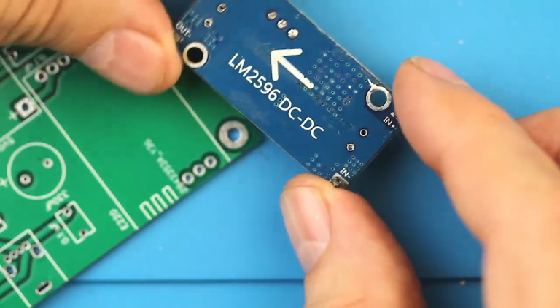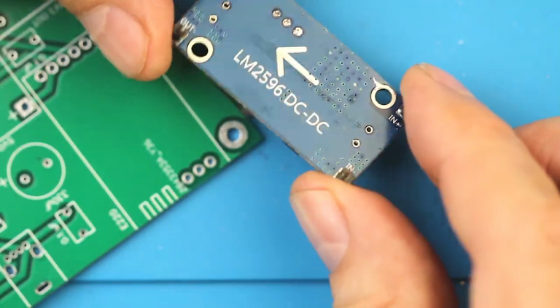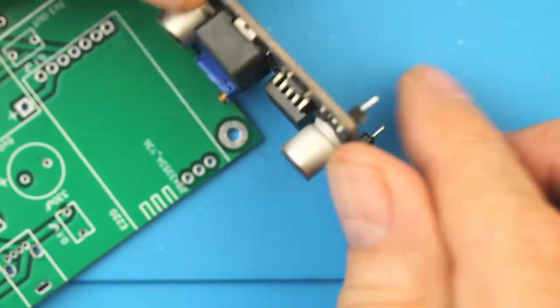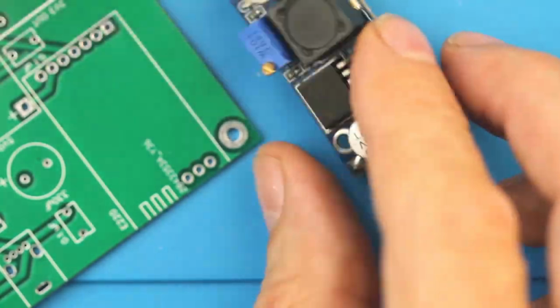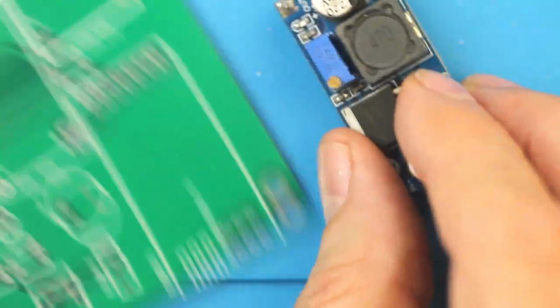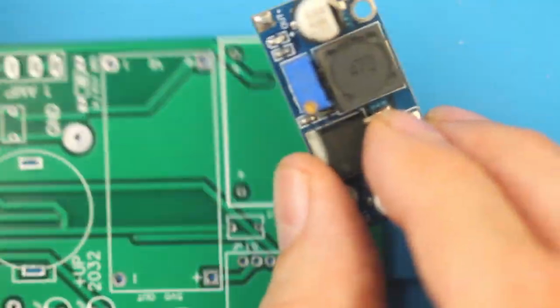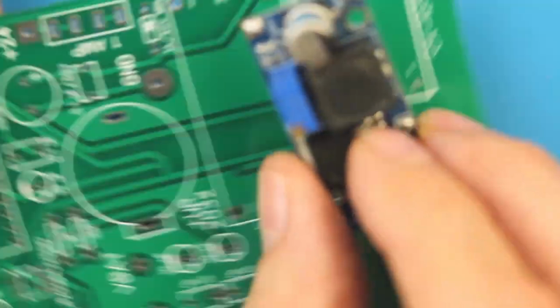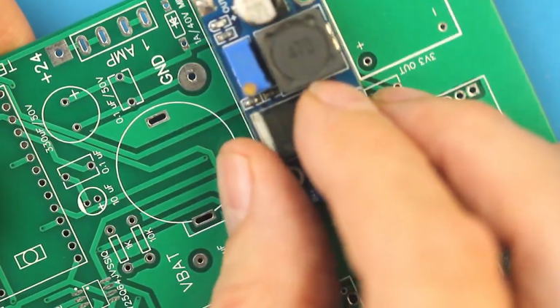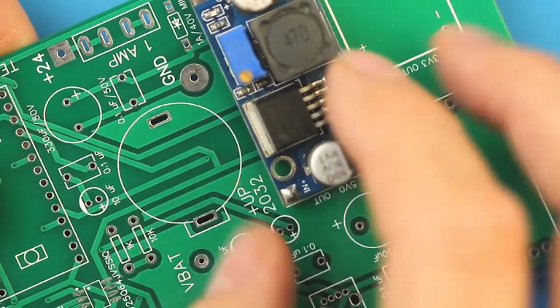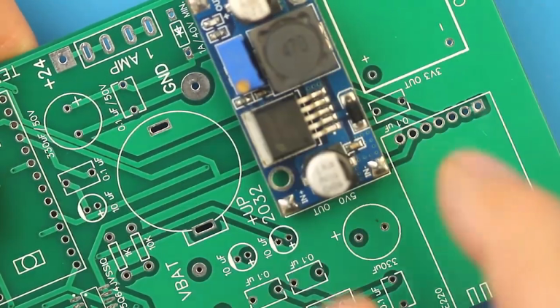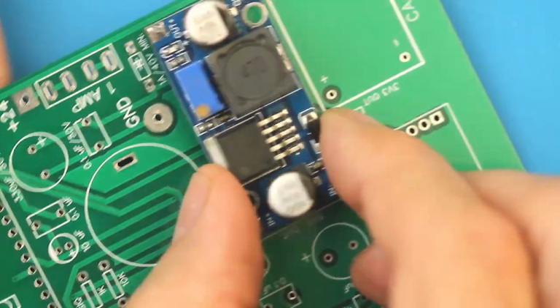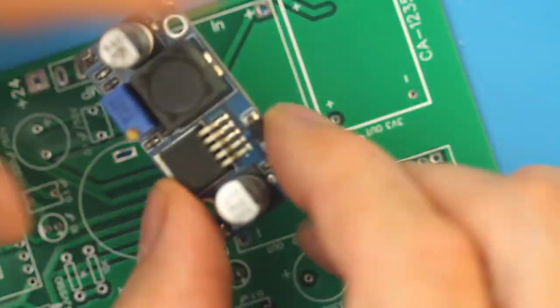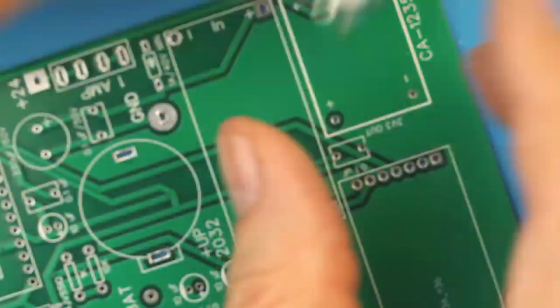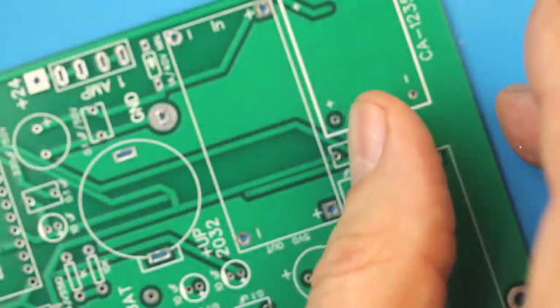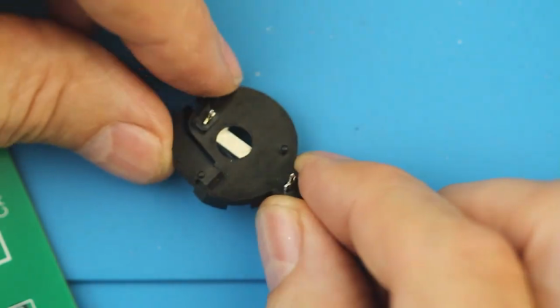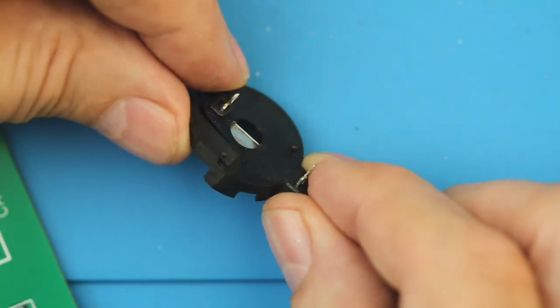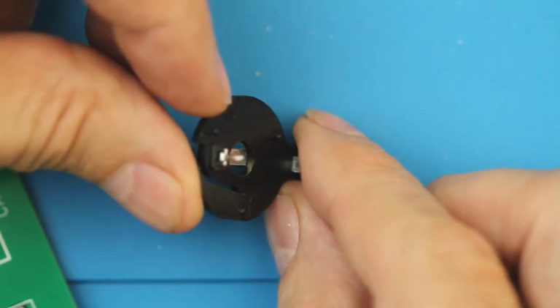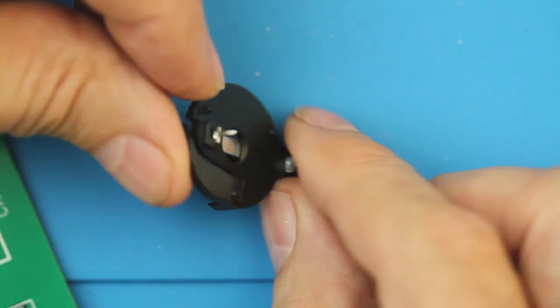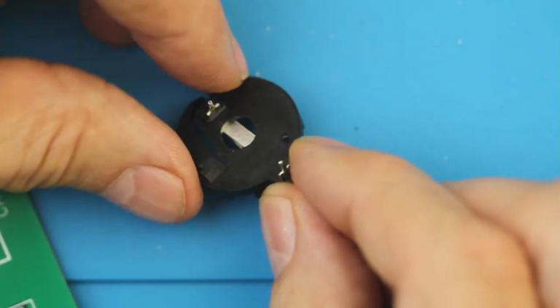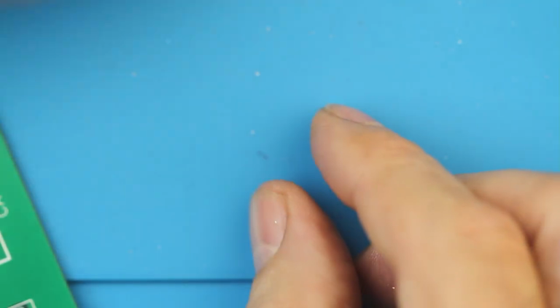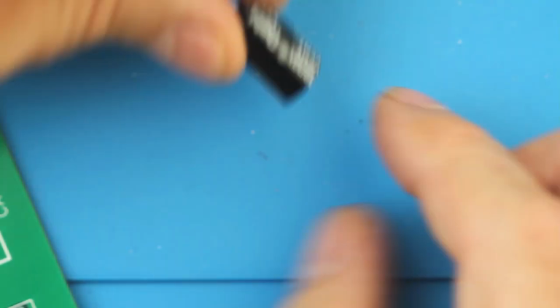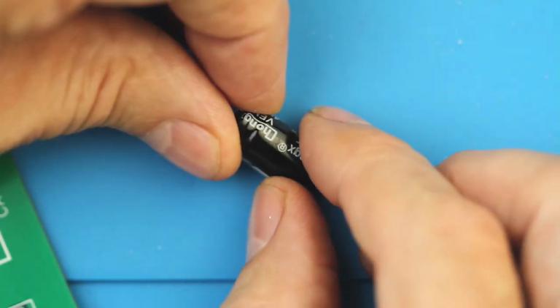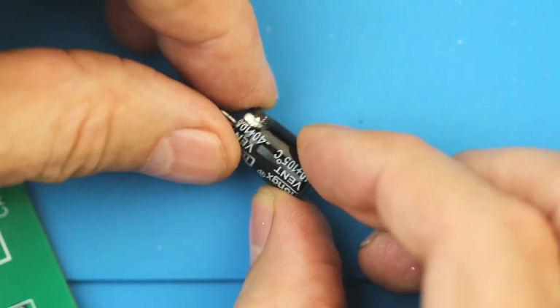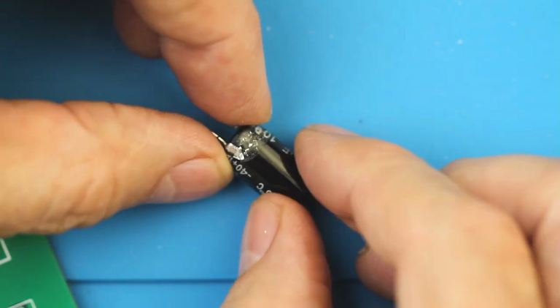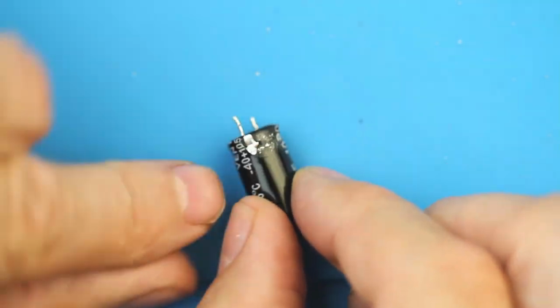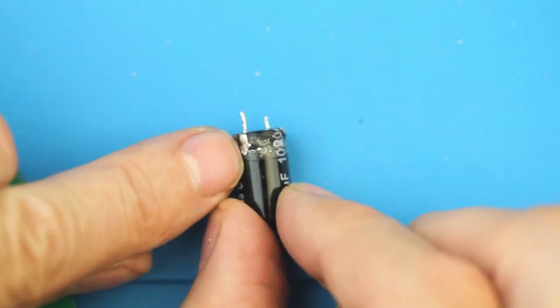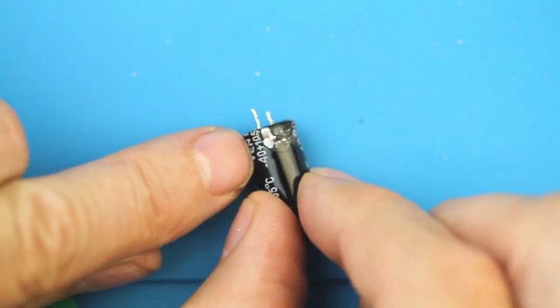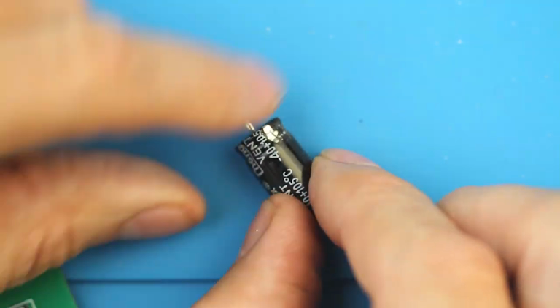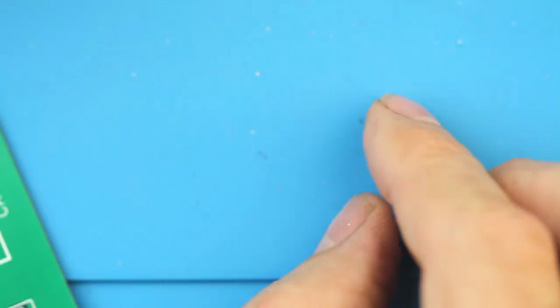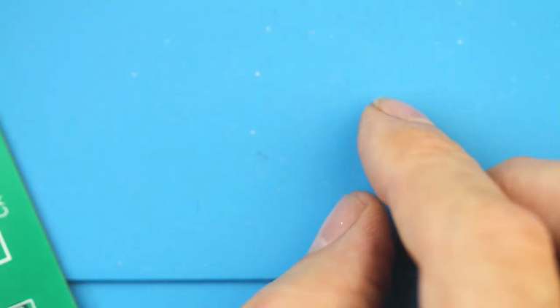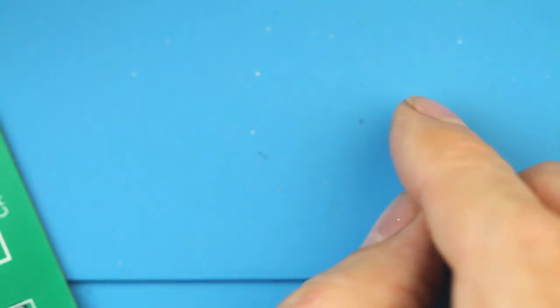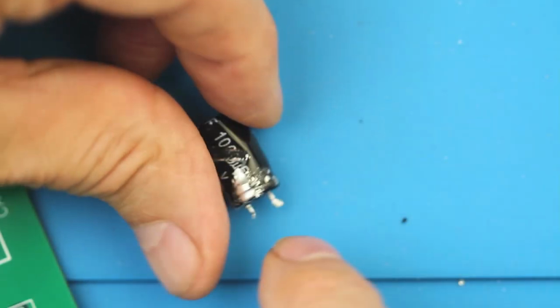The buck converter here came out like a snap and goes in like a snap. Small battery holders came out pretty good. This capacitor, even though there's a little bit of grunge on there, is usable. I had to pinch this capacitor a little bit too hard and ruined it.